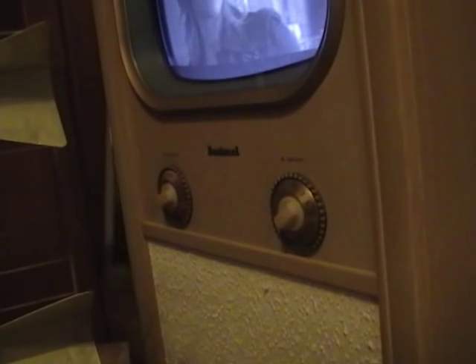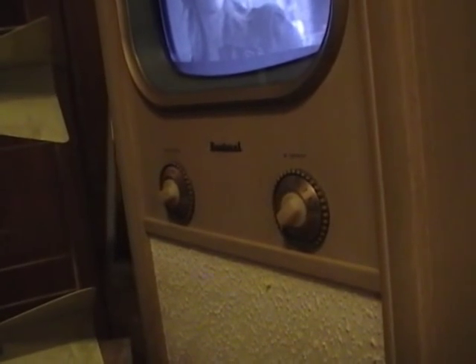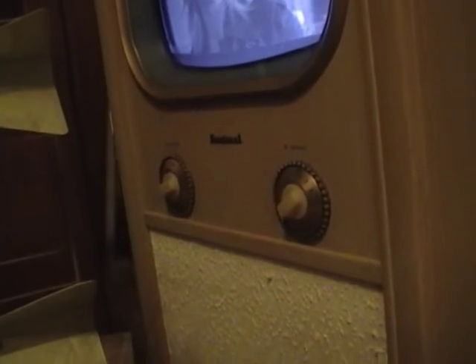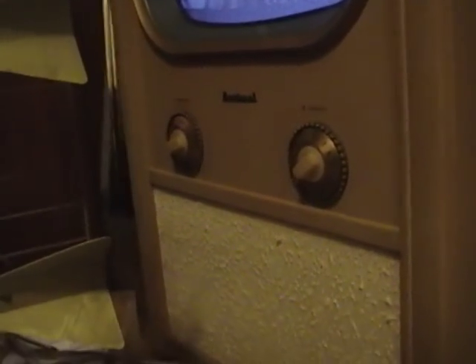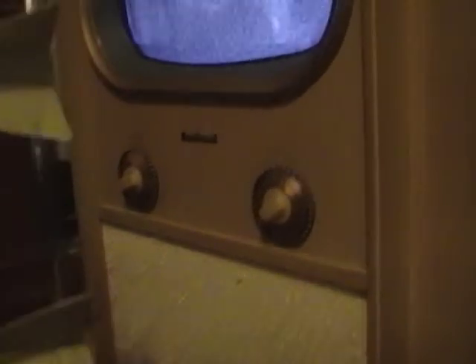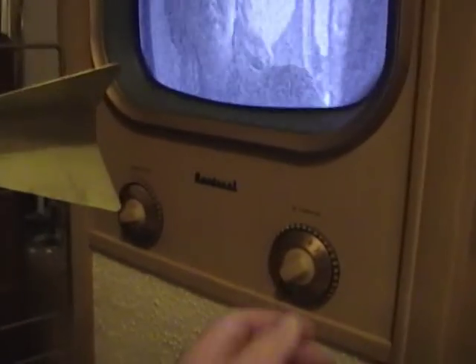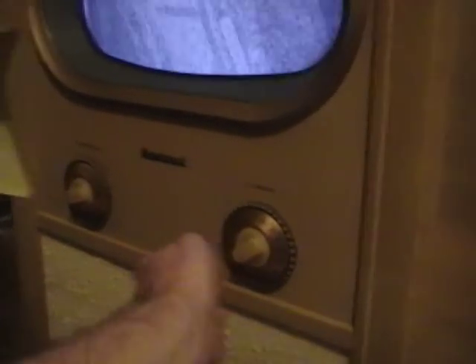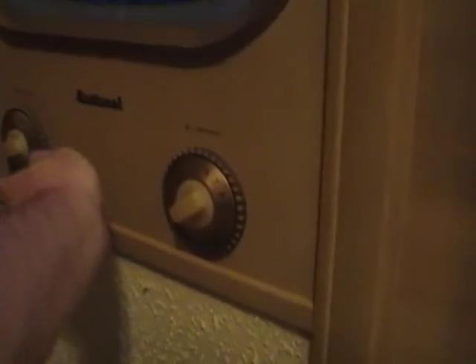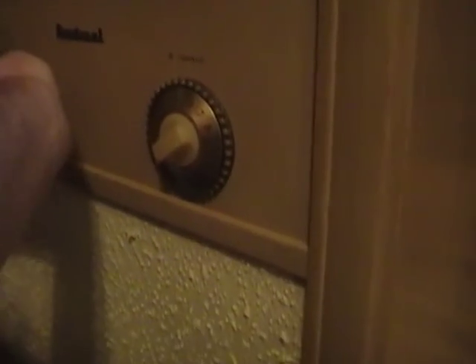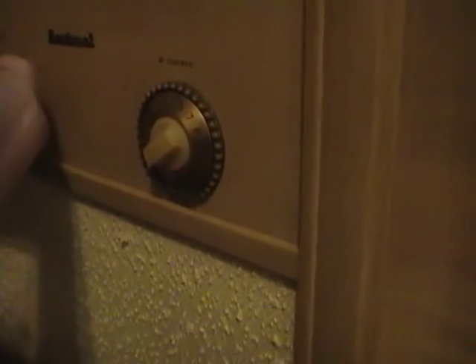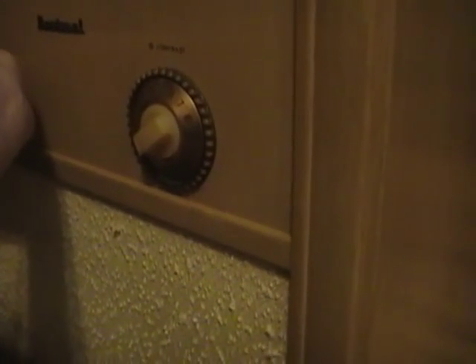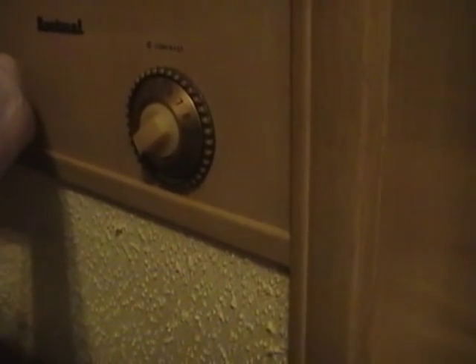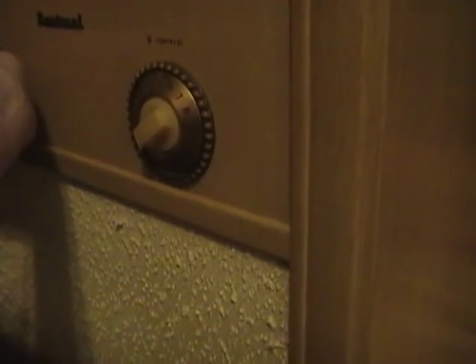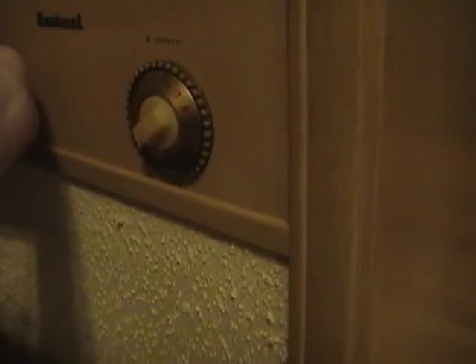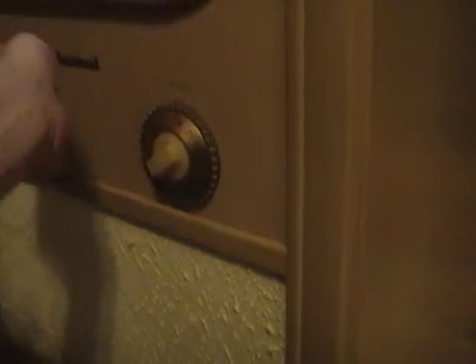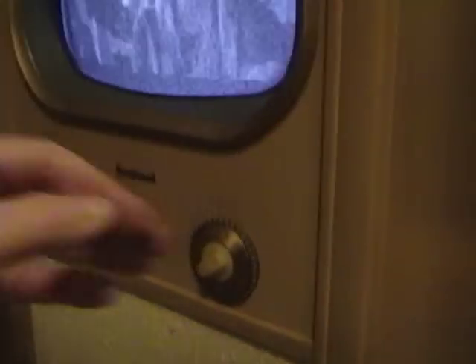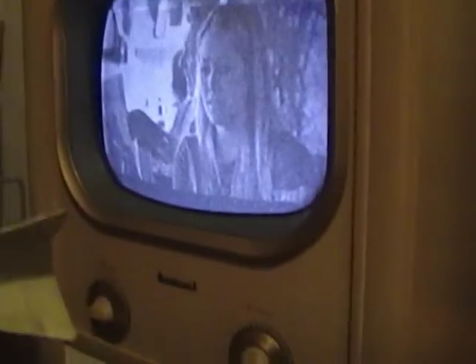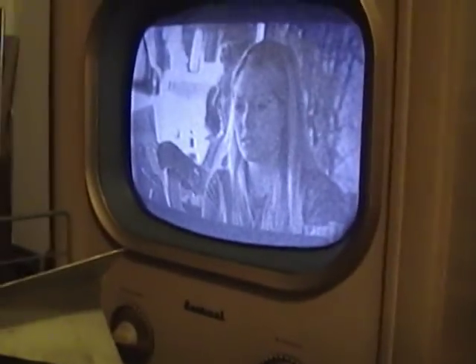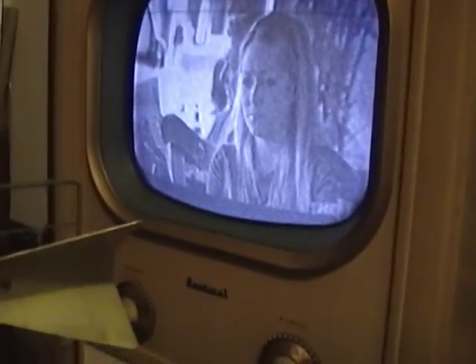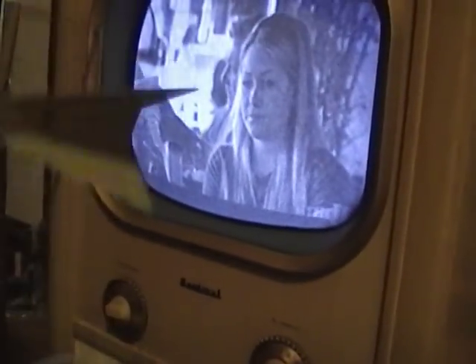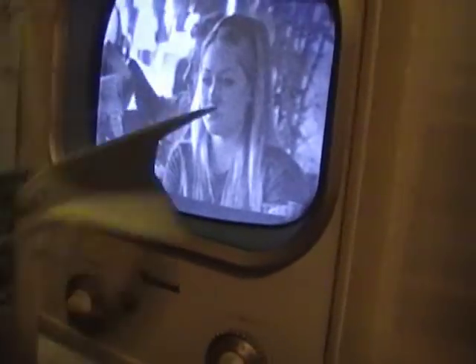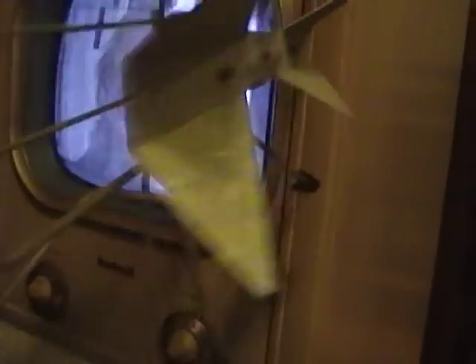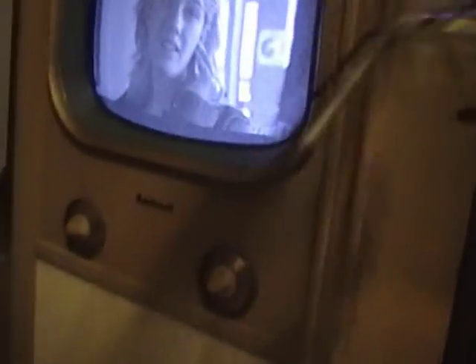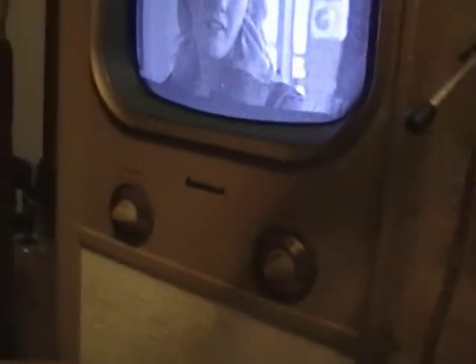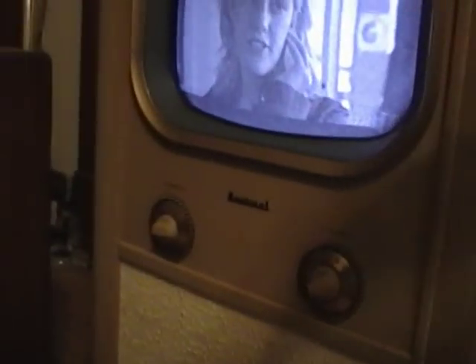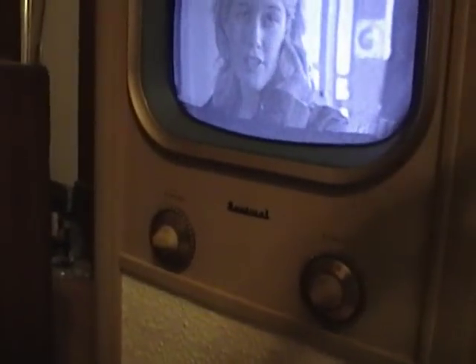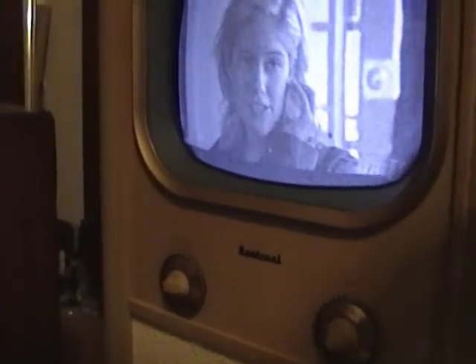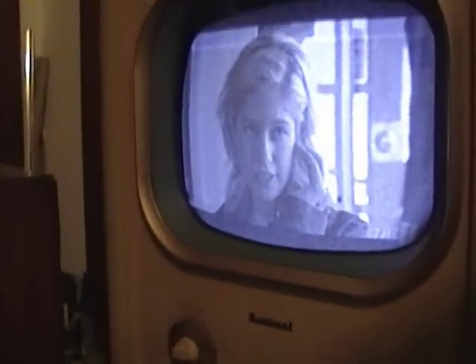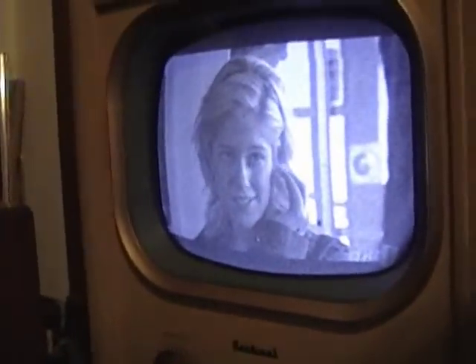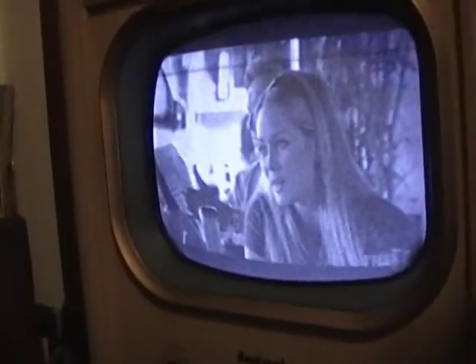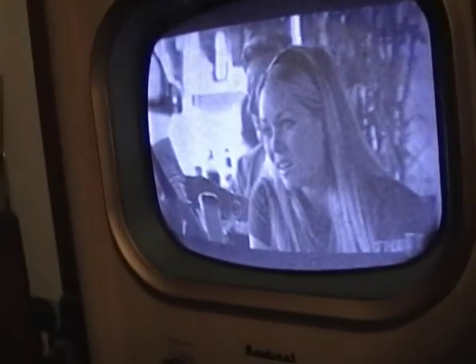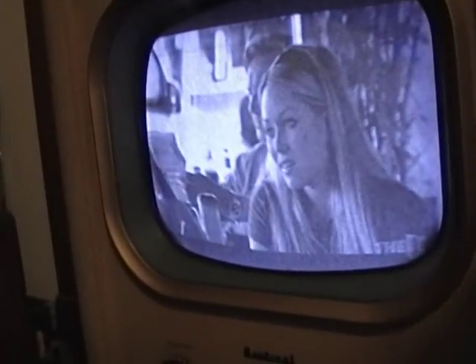There is WCIU channel 26! Oh my god, lifting the antenna up a bit — it works a lot better too.